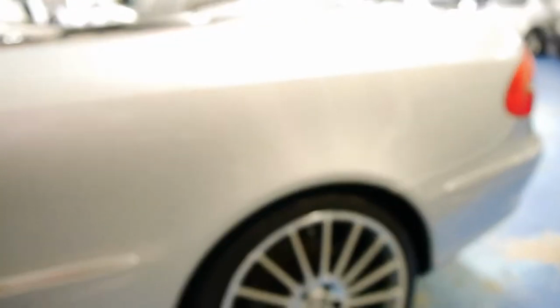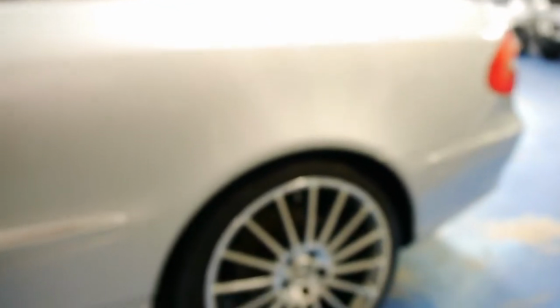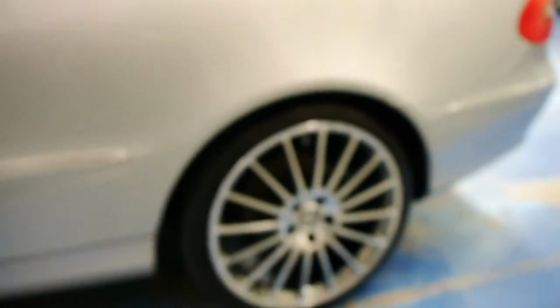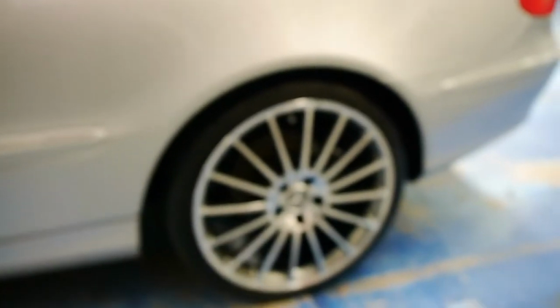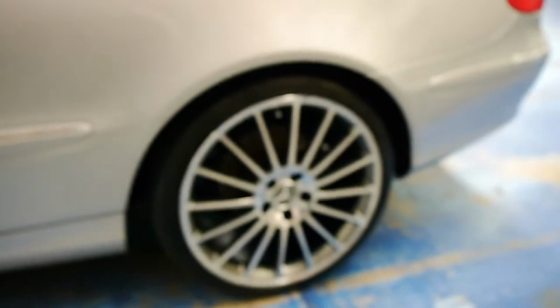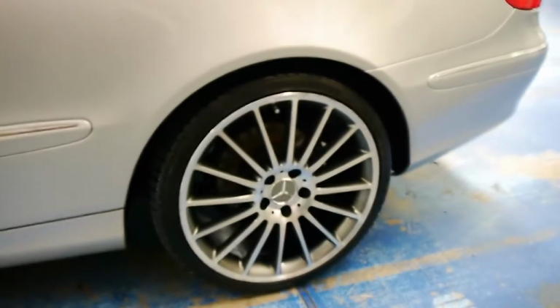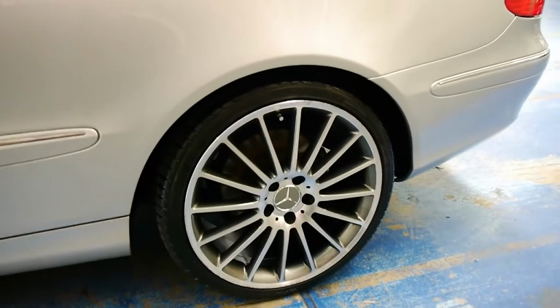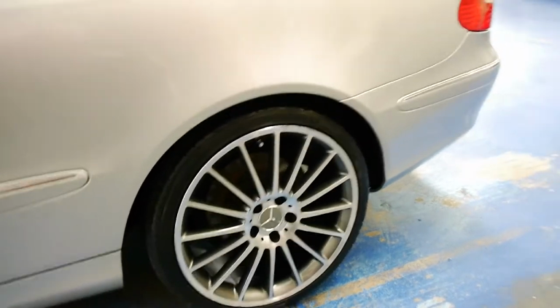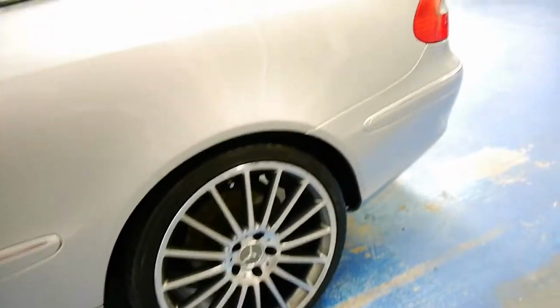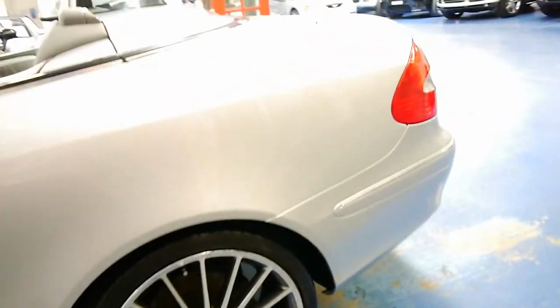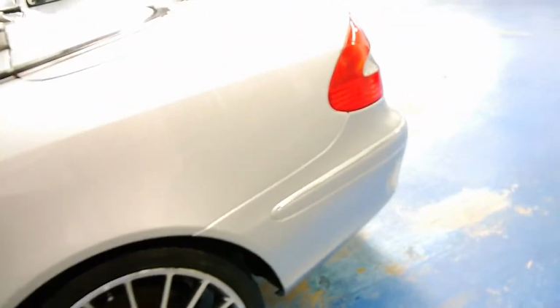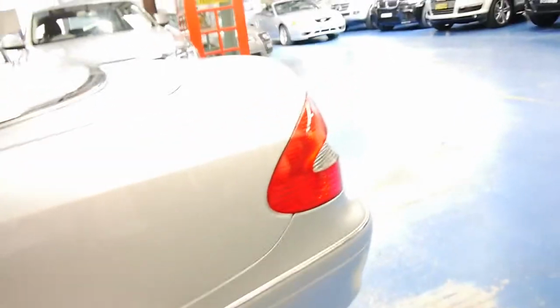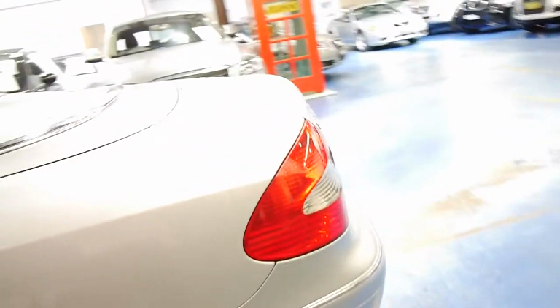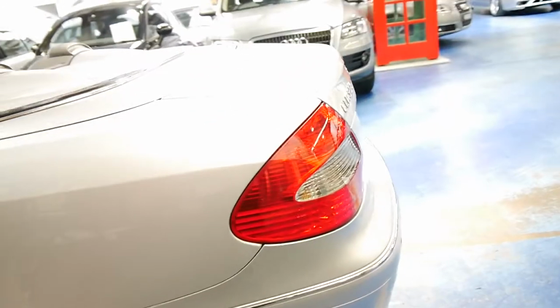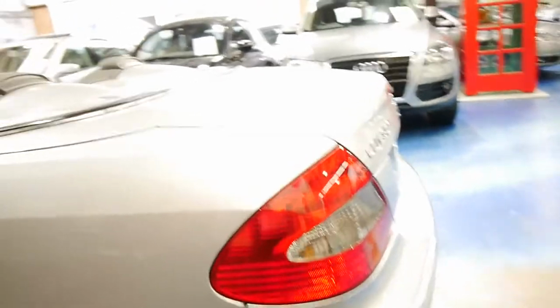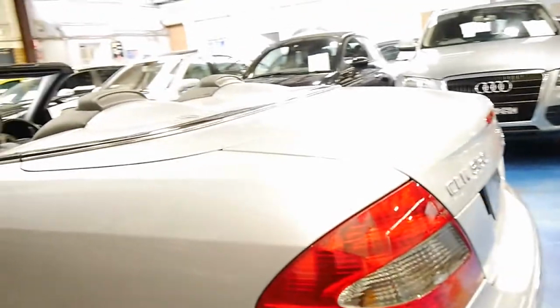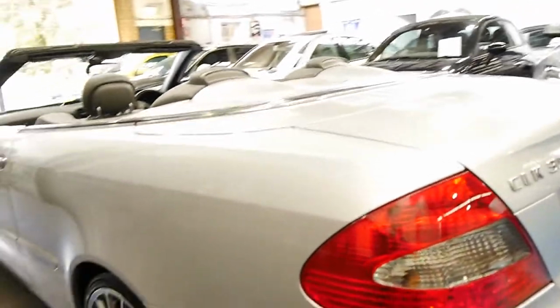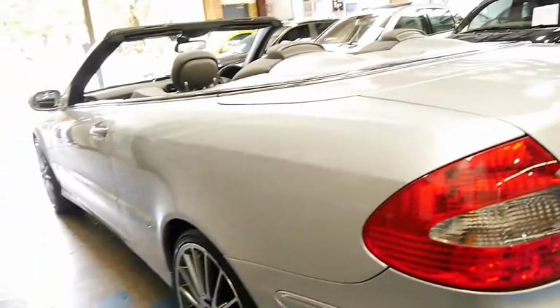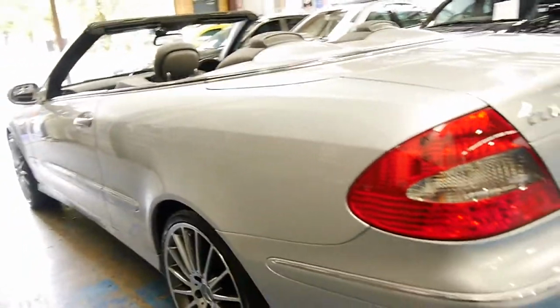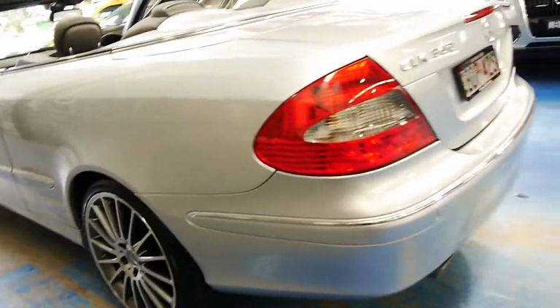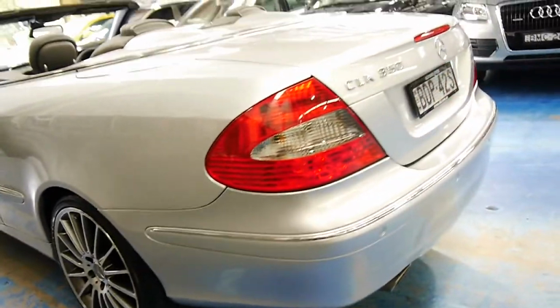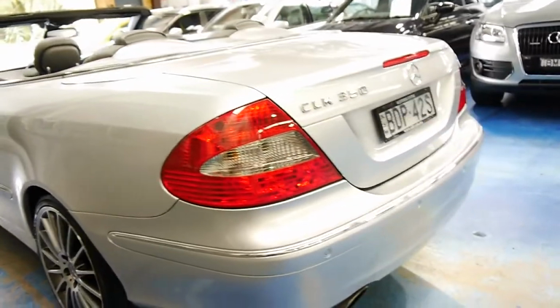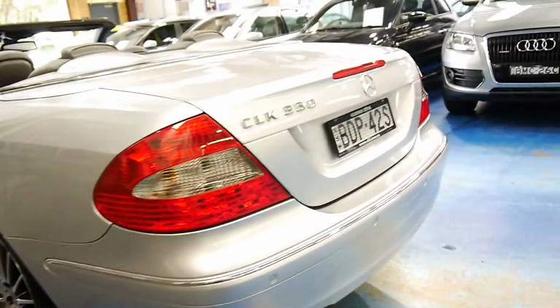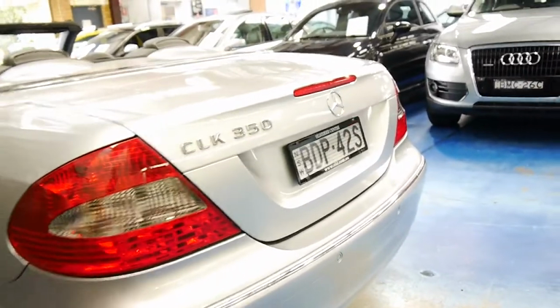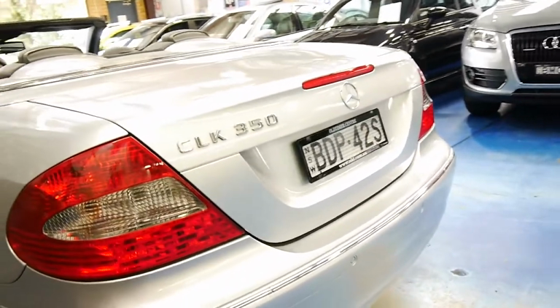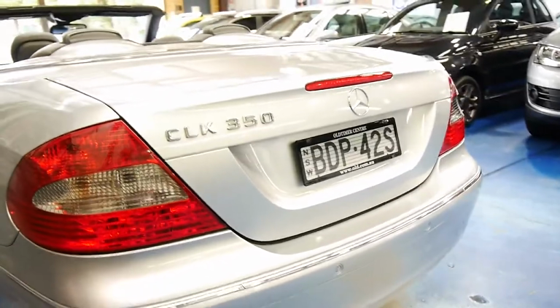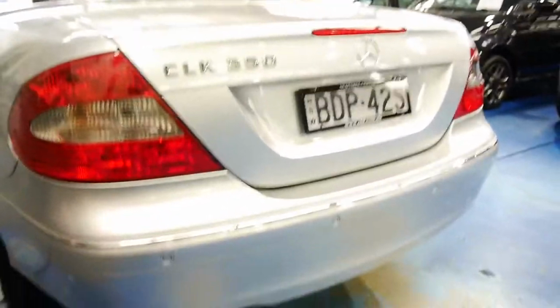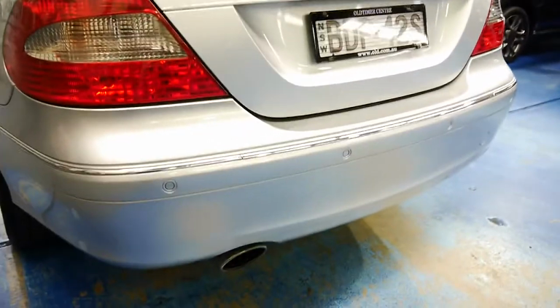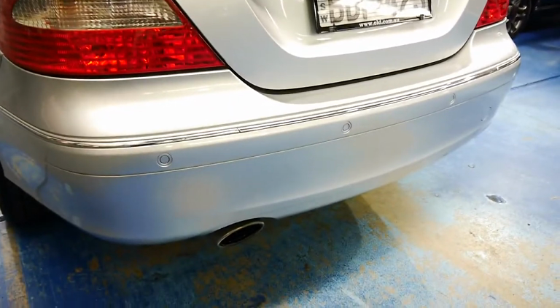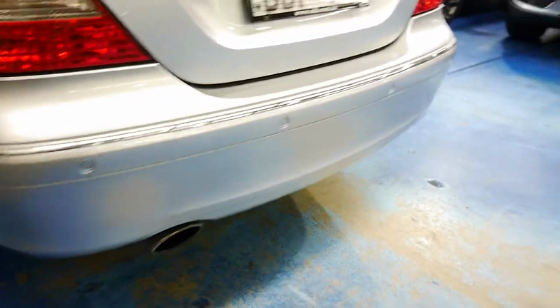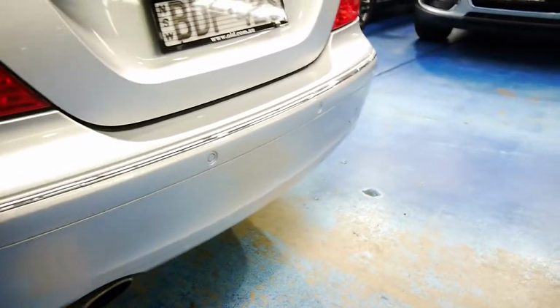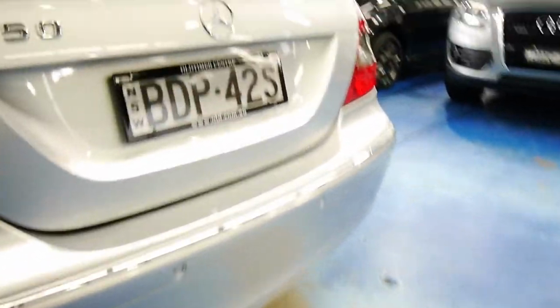It's got a lovely set of aftermarket Mercedes-looking wheels which we think suit the car beautifully. There are a couple of little scuff marks on the edges that we'll be getting attended to. Zircon Silver is a lovely colour combination and parking sensors are all round.